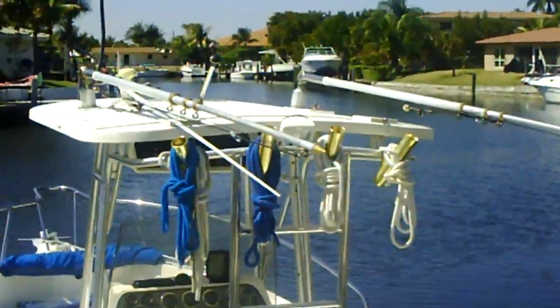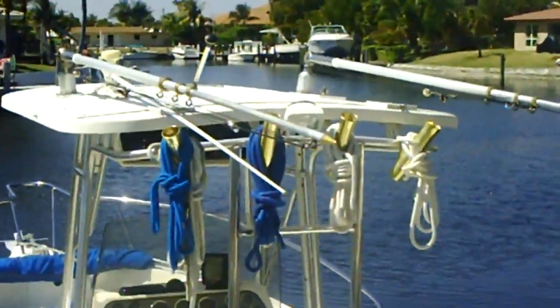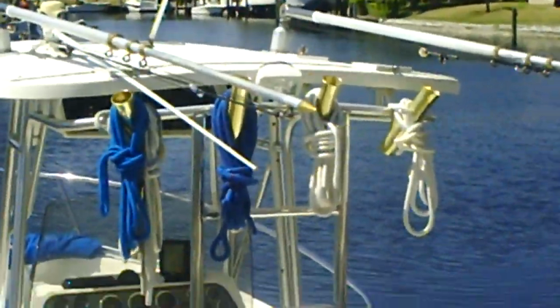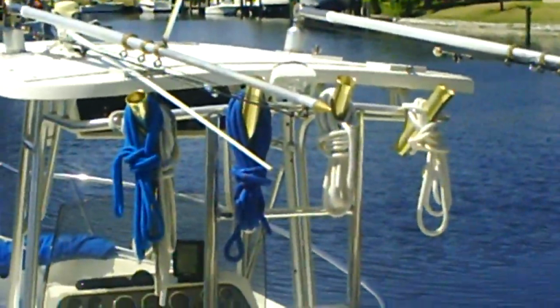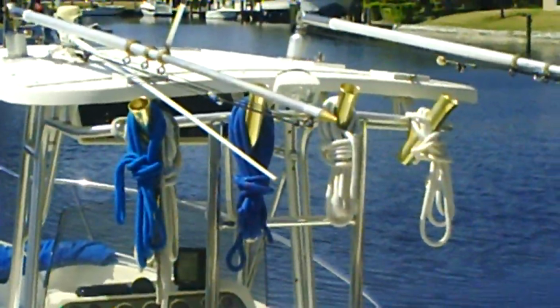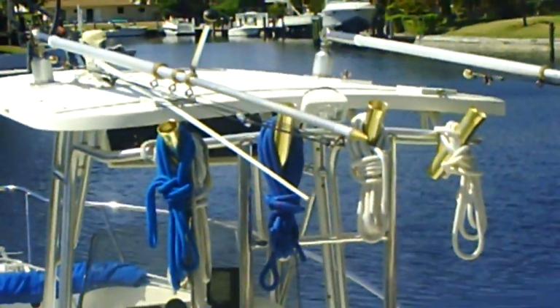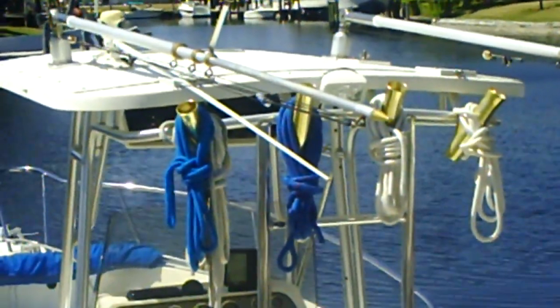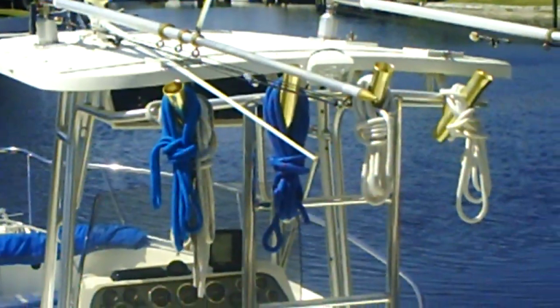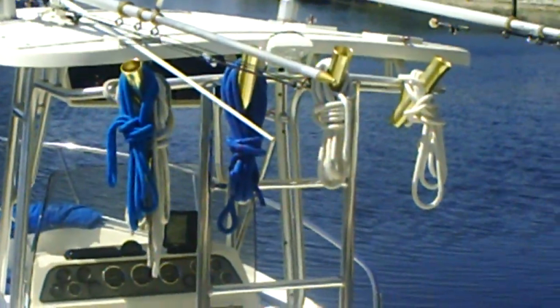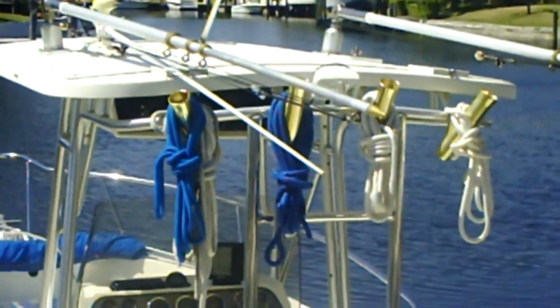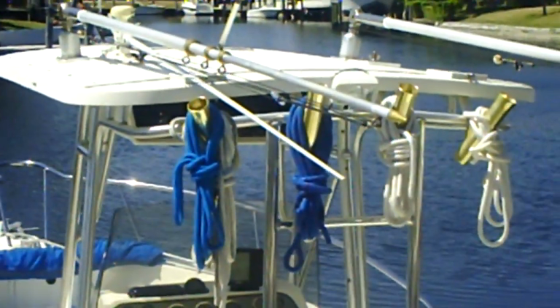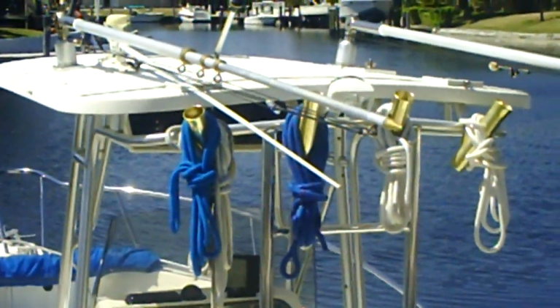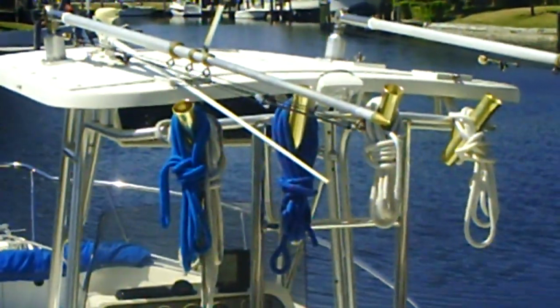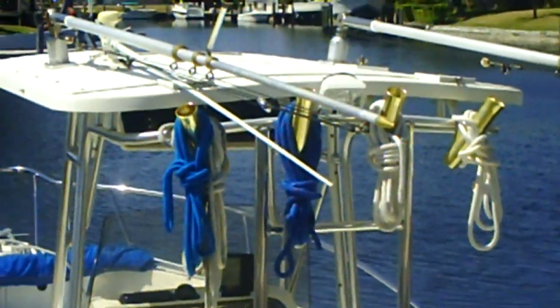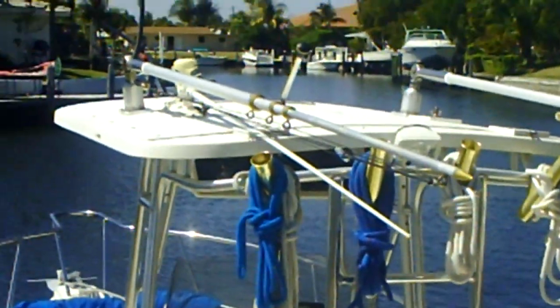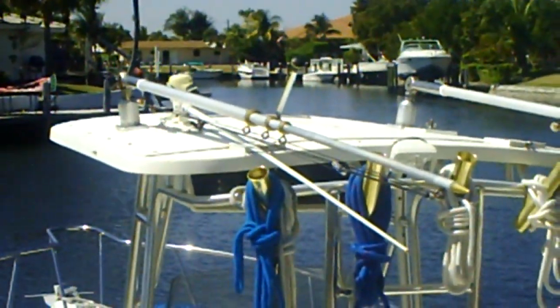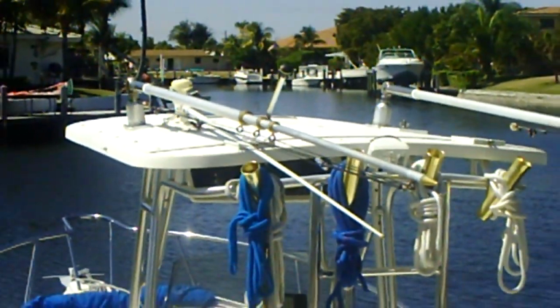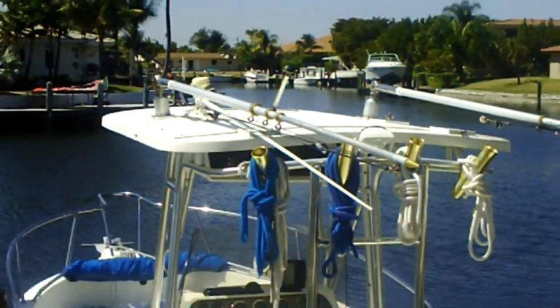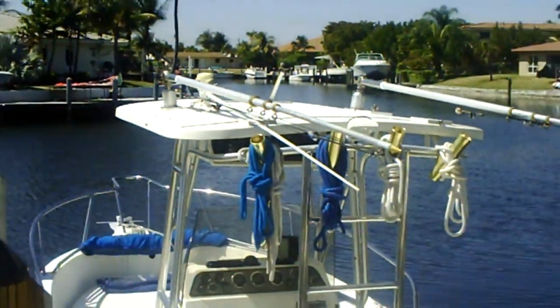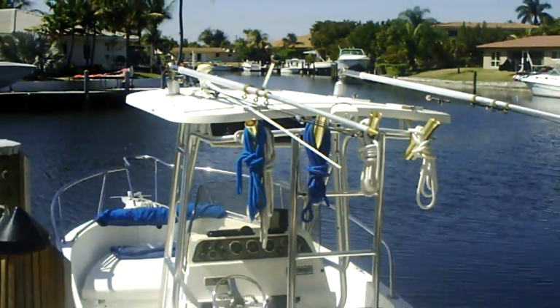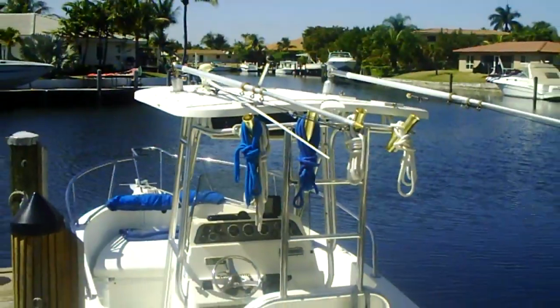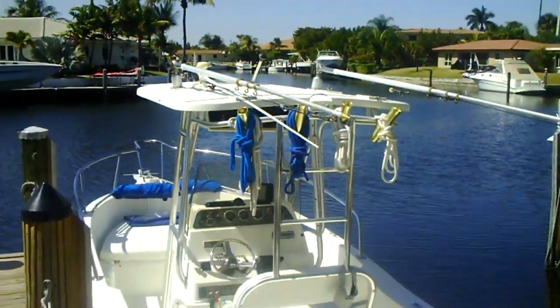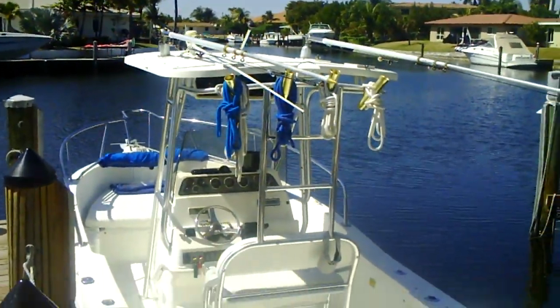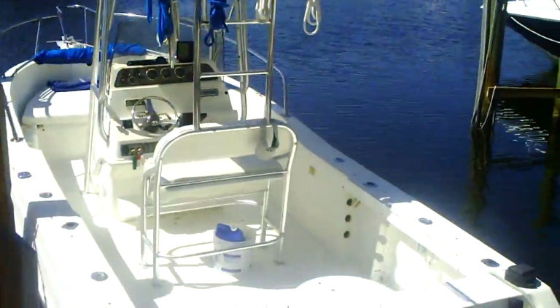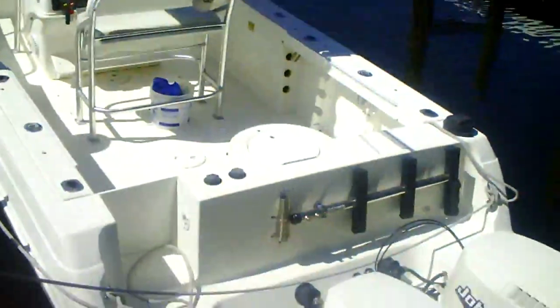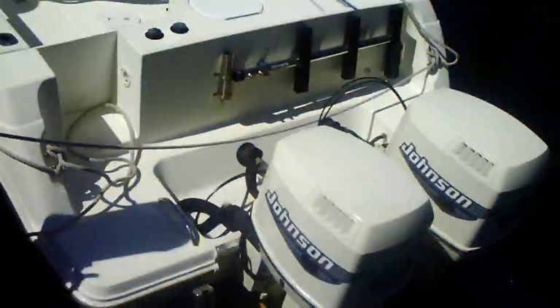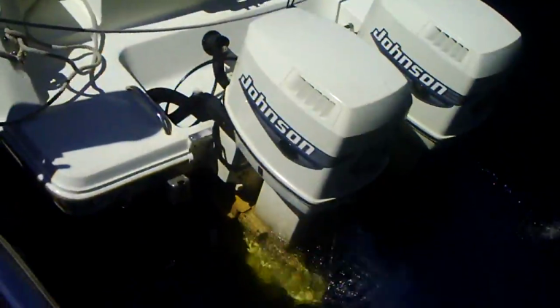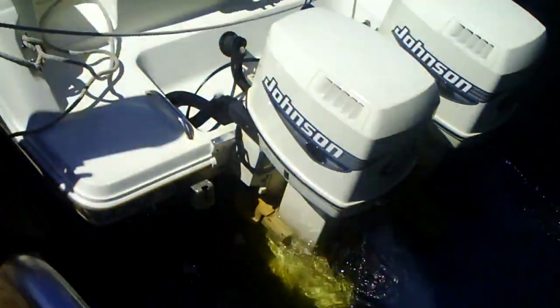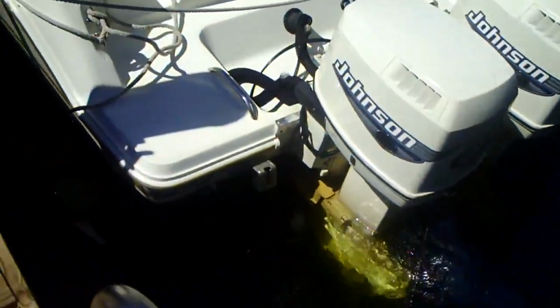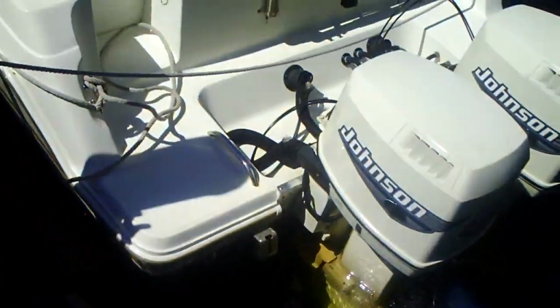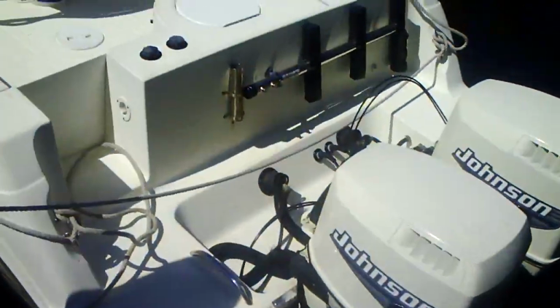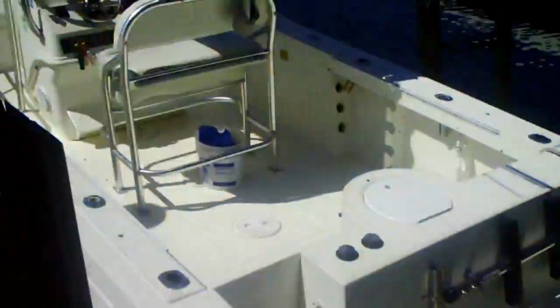Dry storage cap, trim tabs — which you can't see, but they are there and they do work.